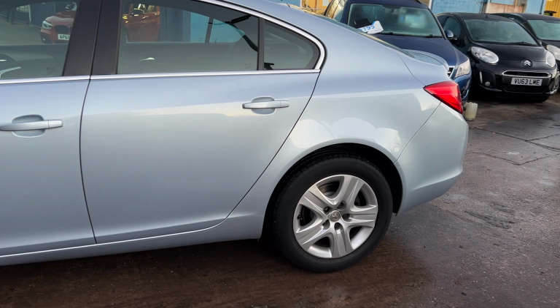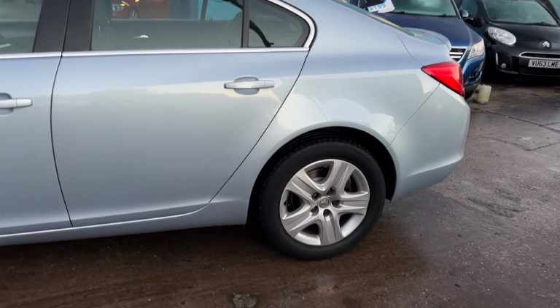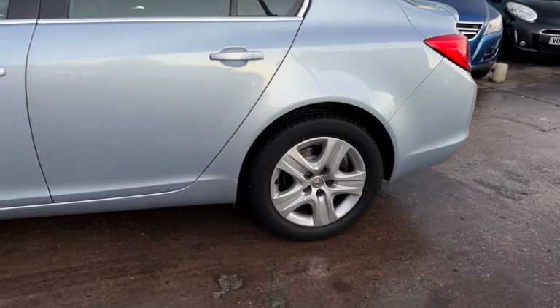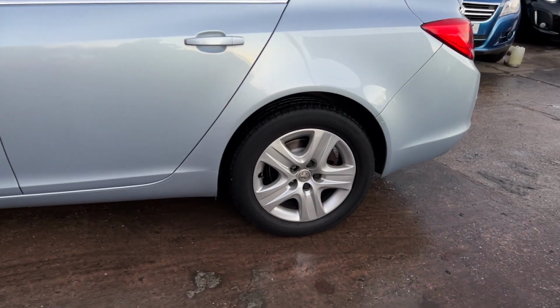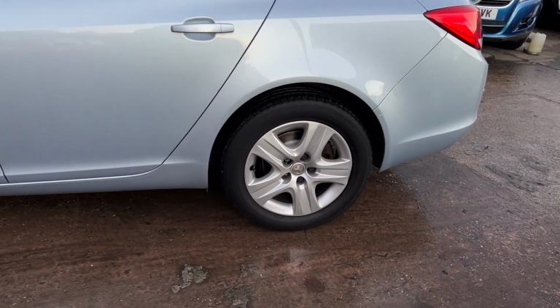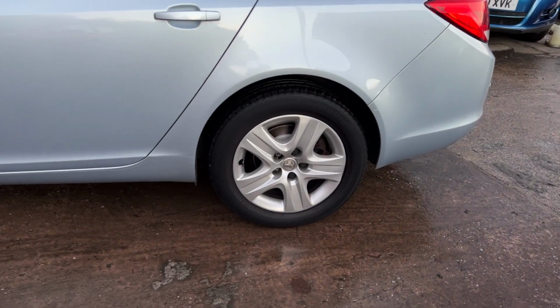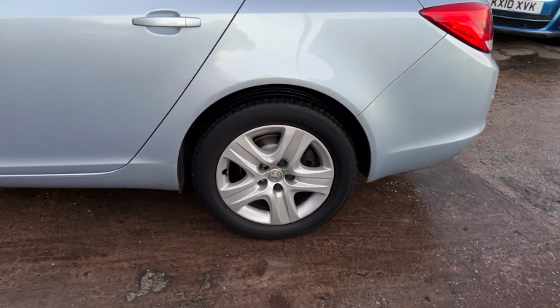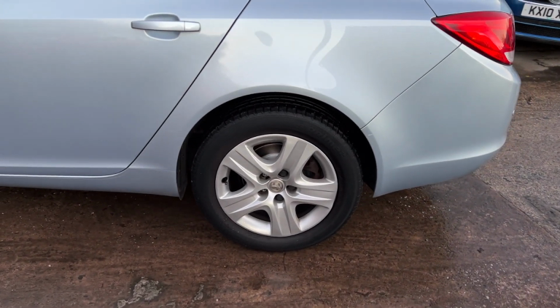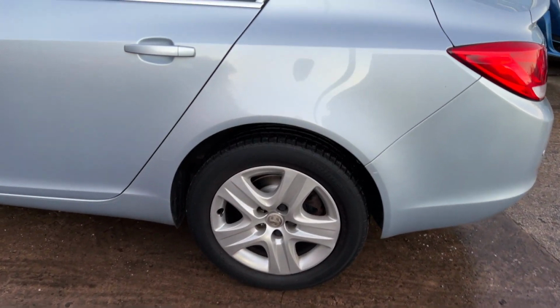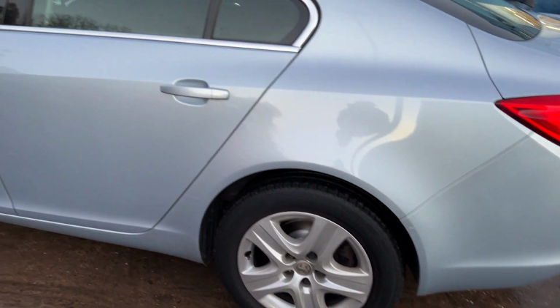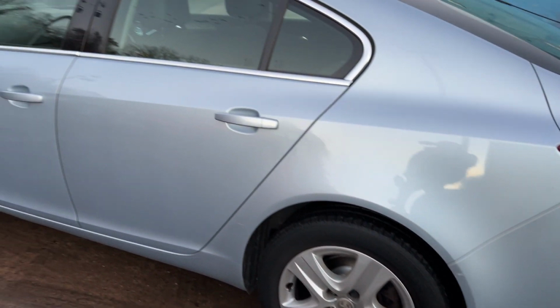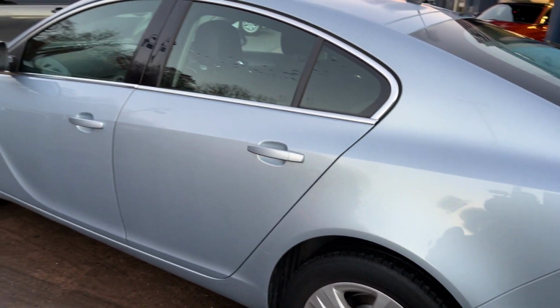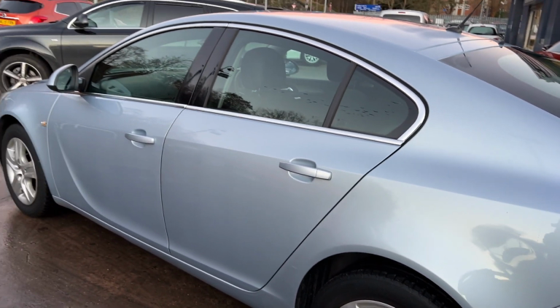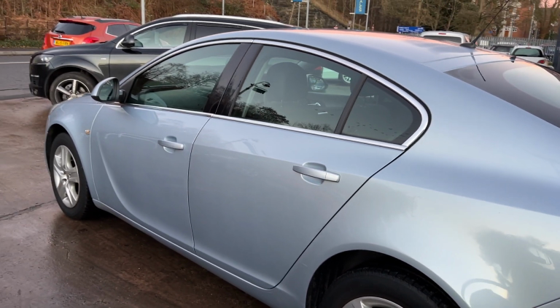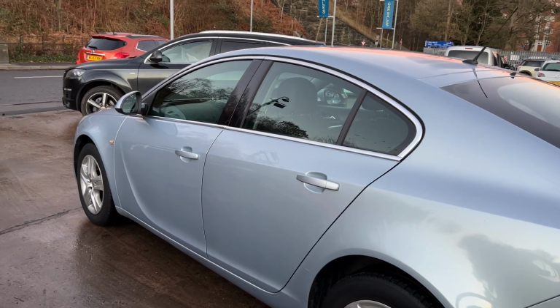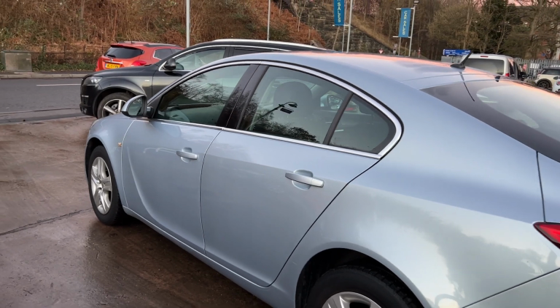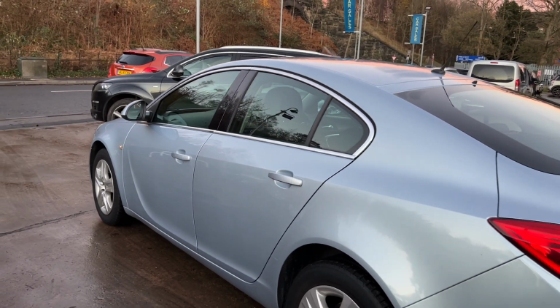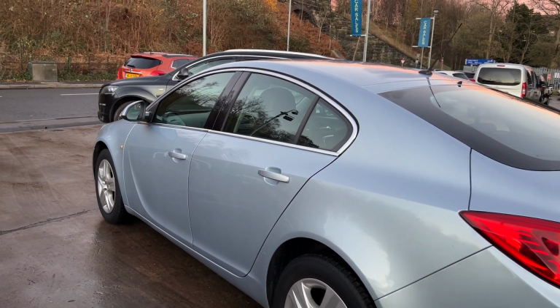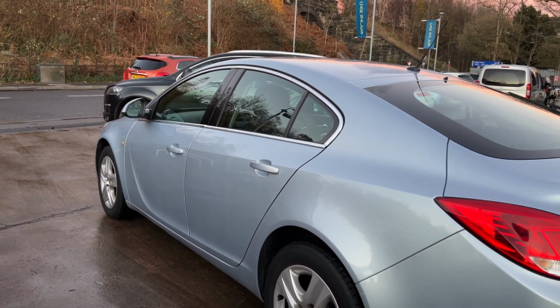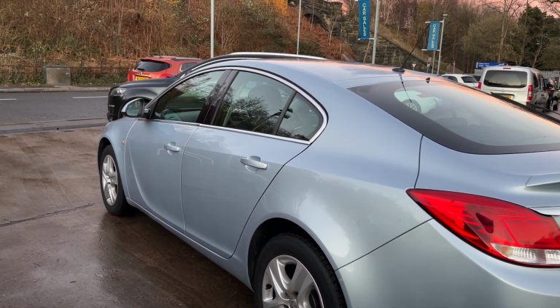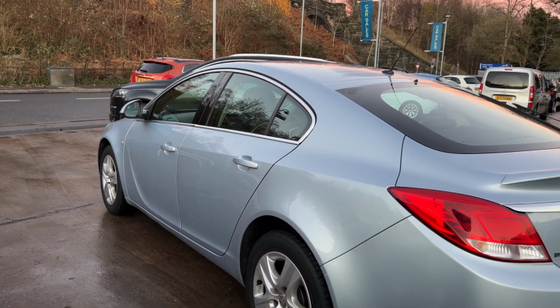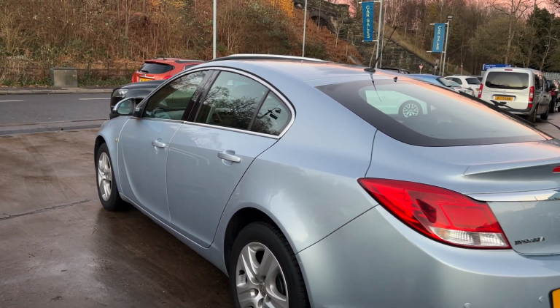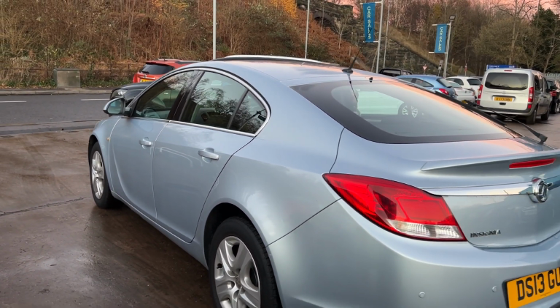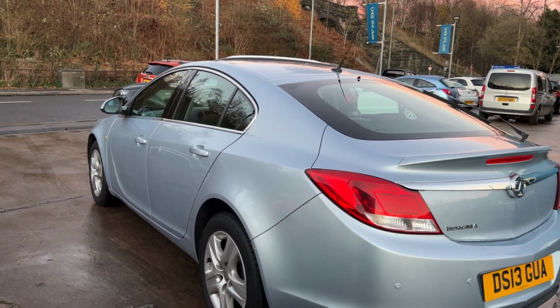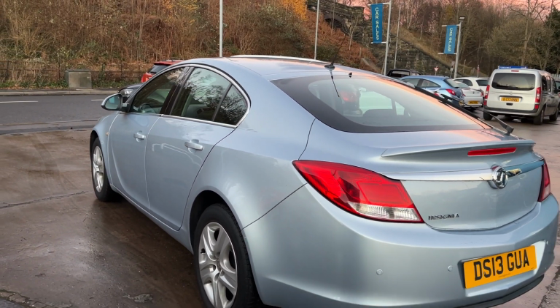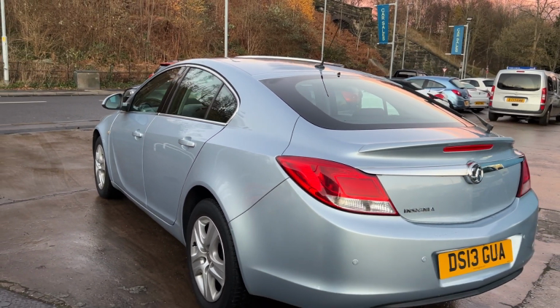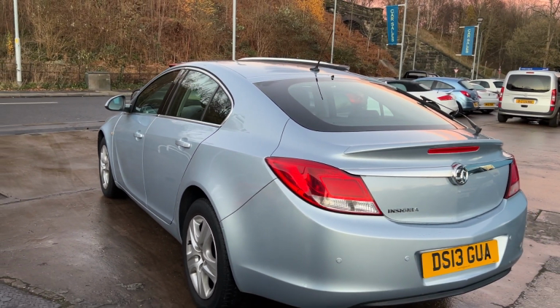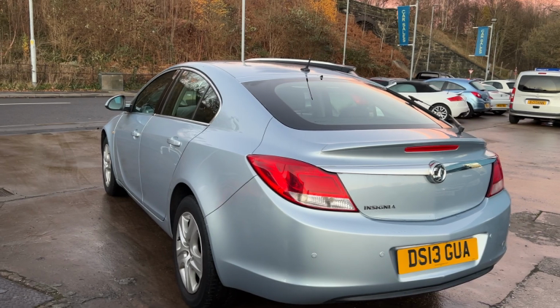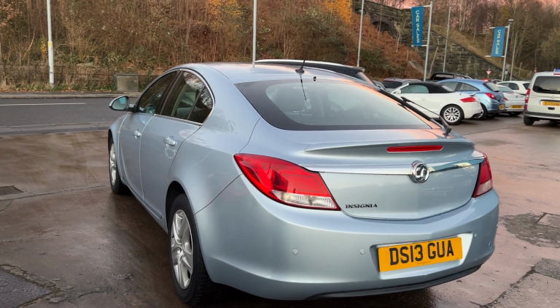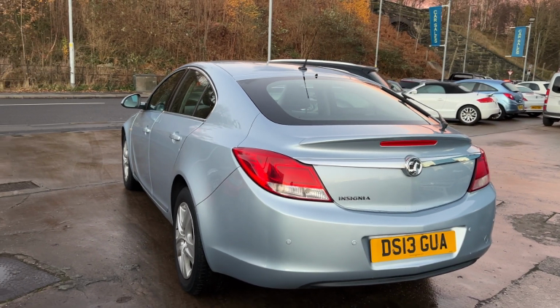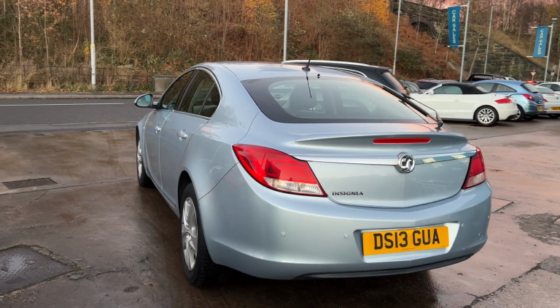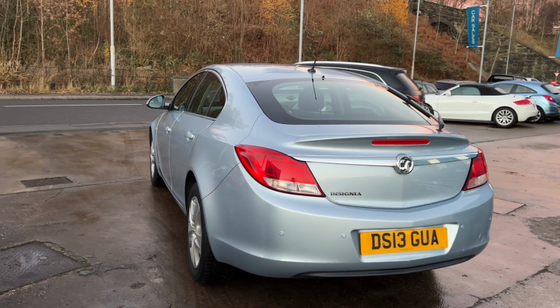The car has 17 inch alloy wheels, air conditioning, electric windows, electric mirrors. It's a 6 speed, has rear parking sensors, cruise control, and automatic lights.